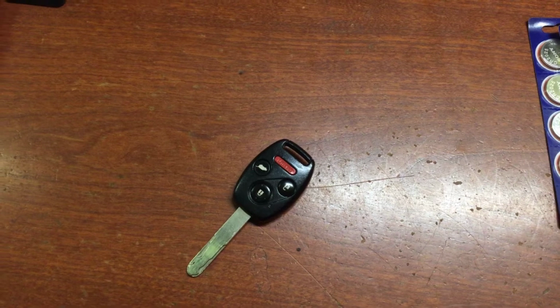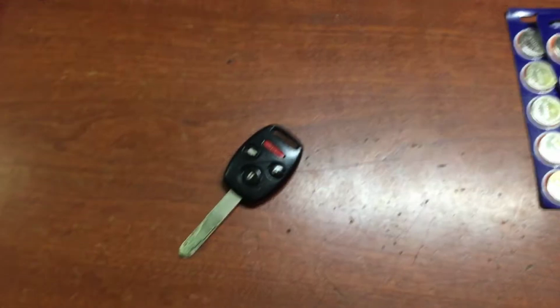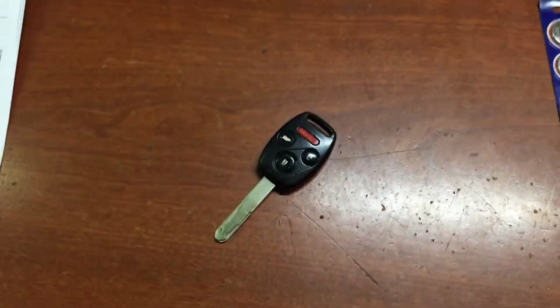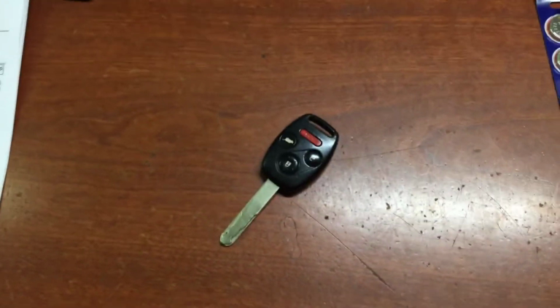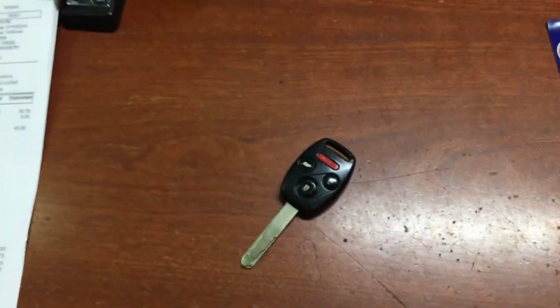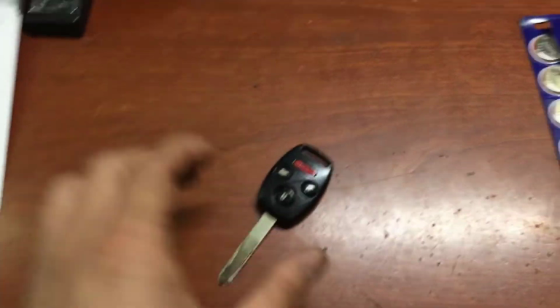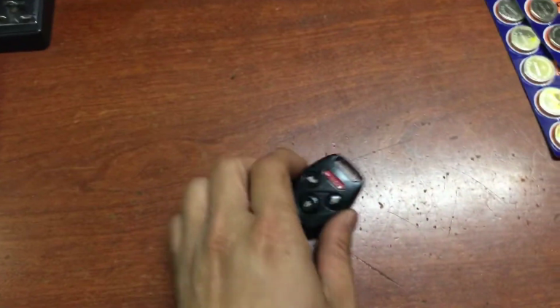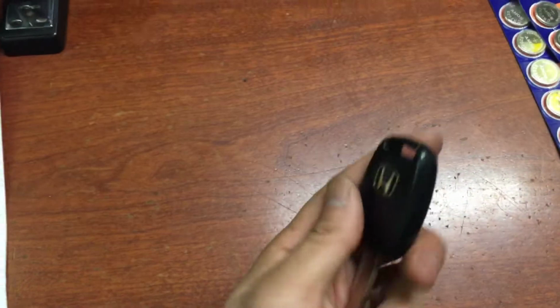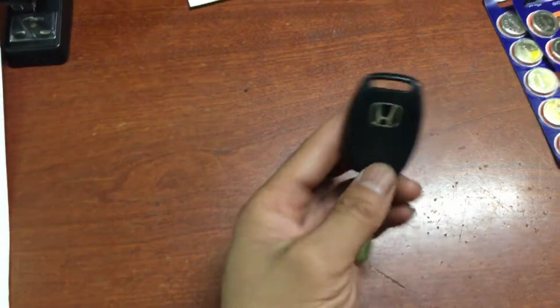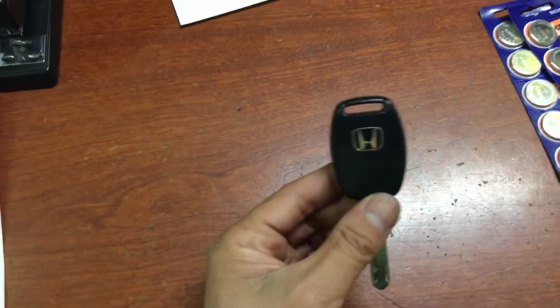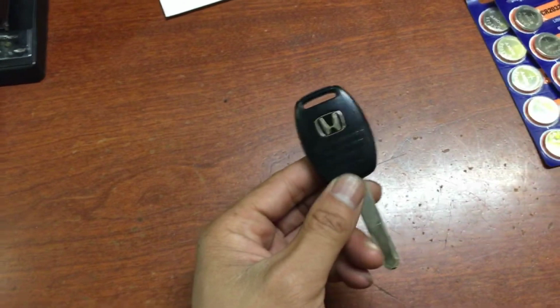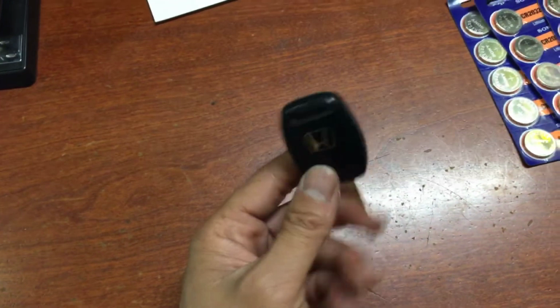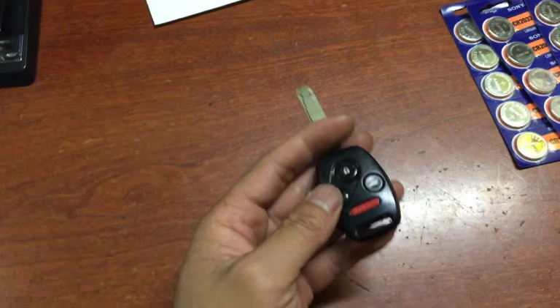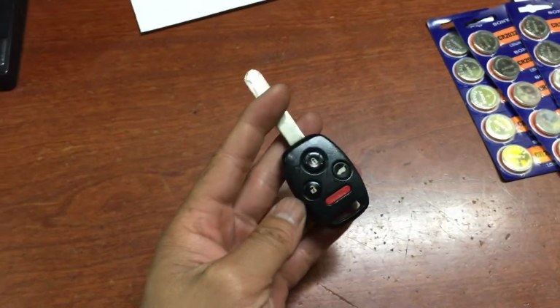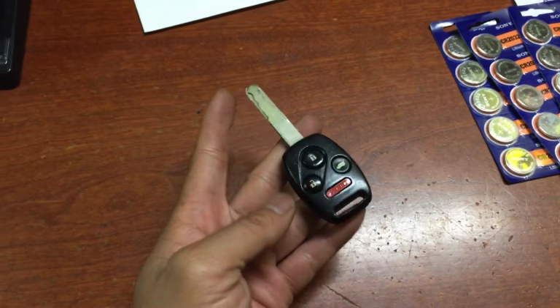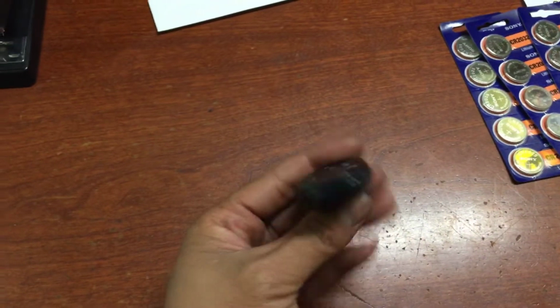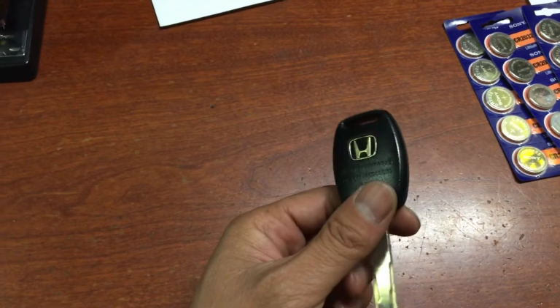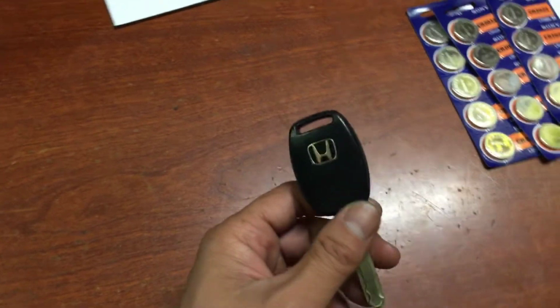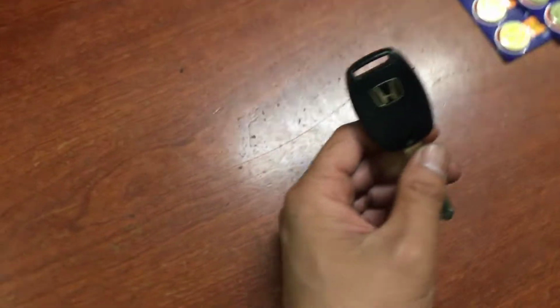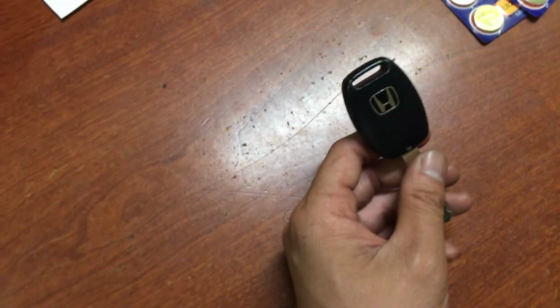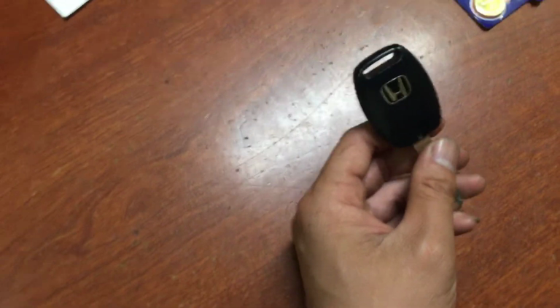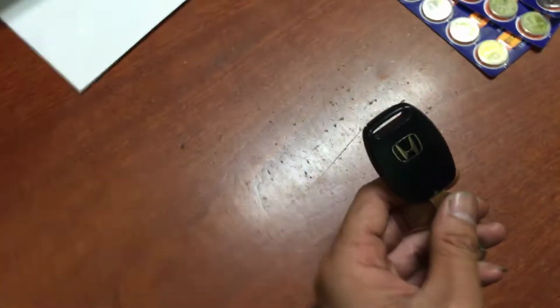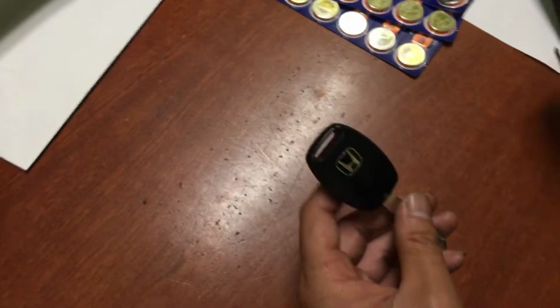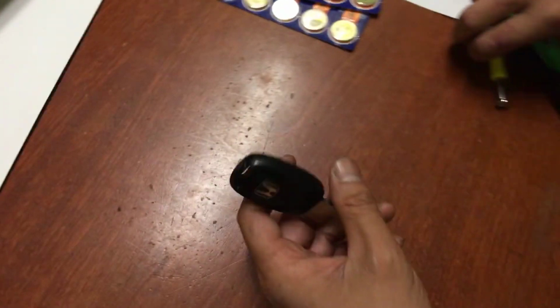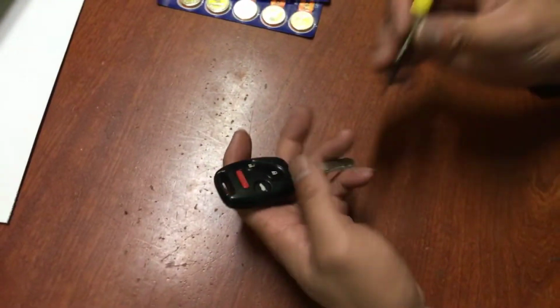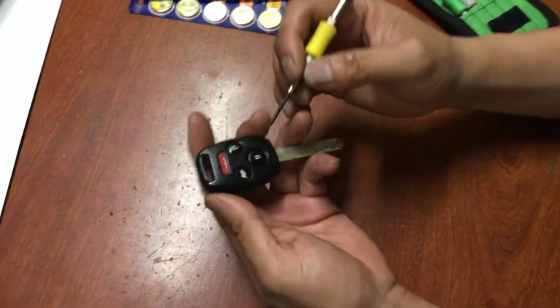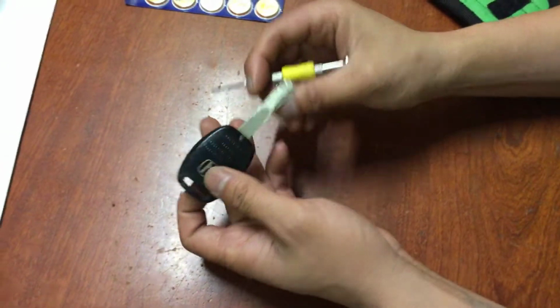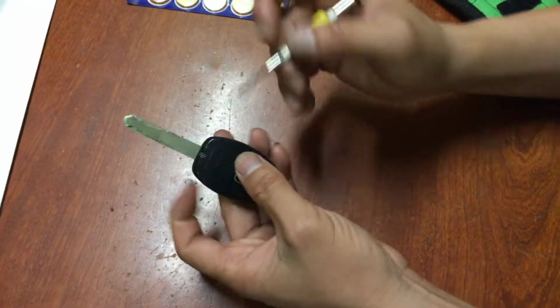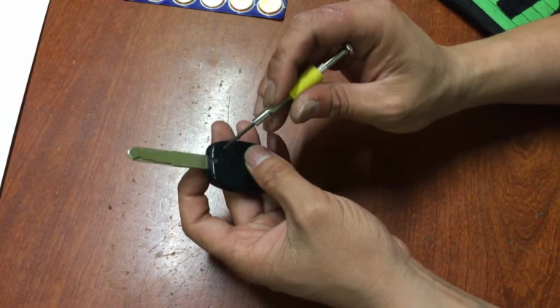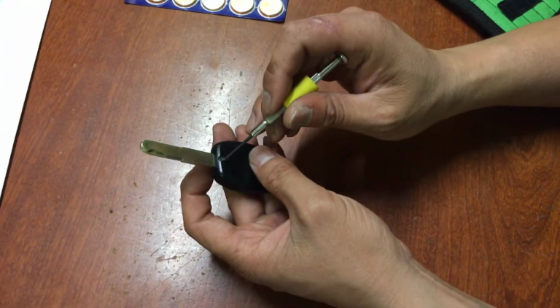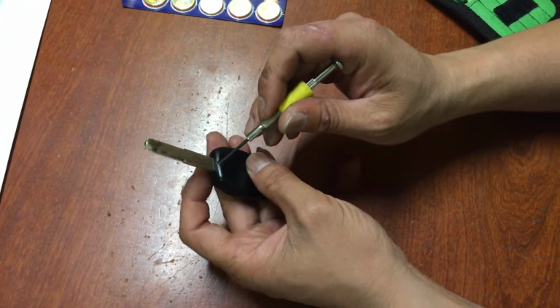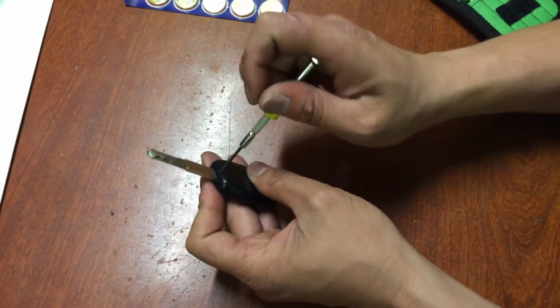All right guys, today I'm going to show you how to replace the battery on a 2011 Honda key fob. The battery is low. First, there's a screw right here you need to open up.